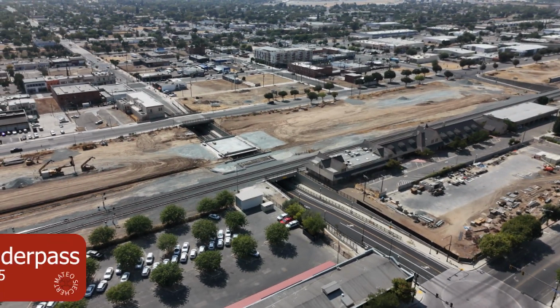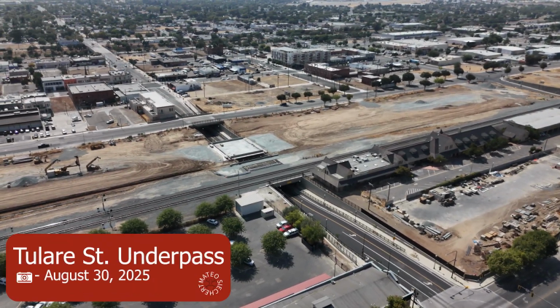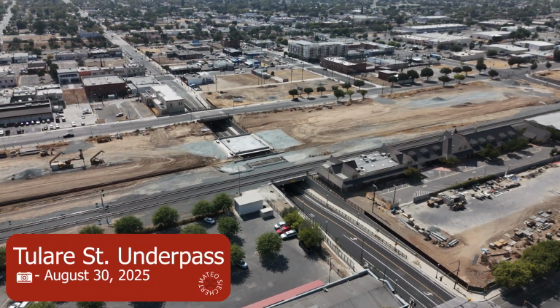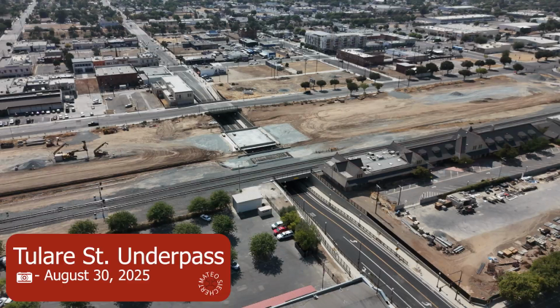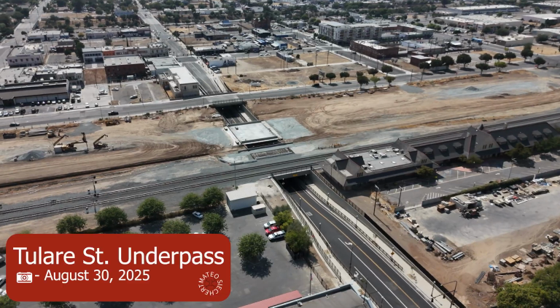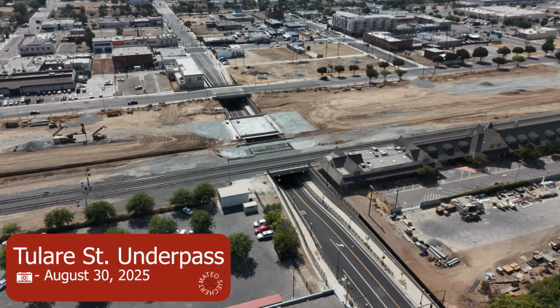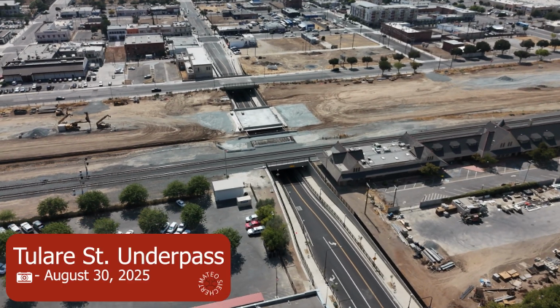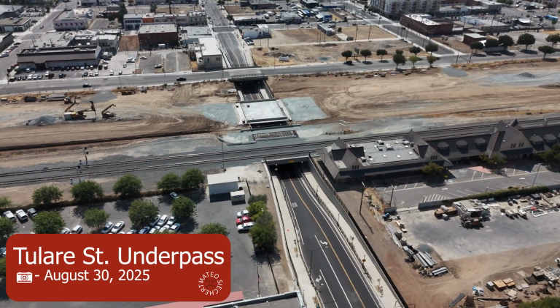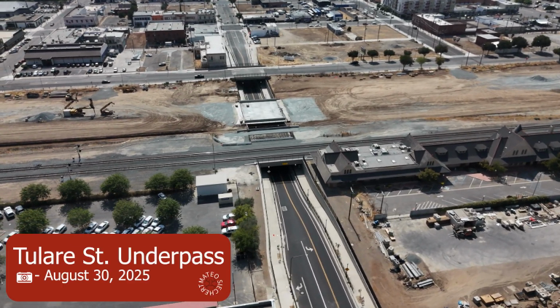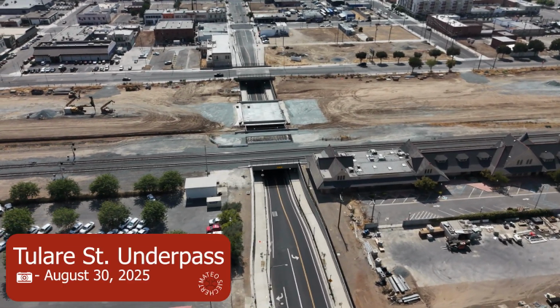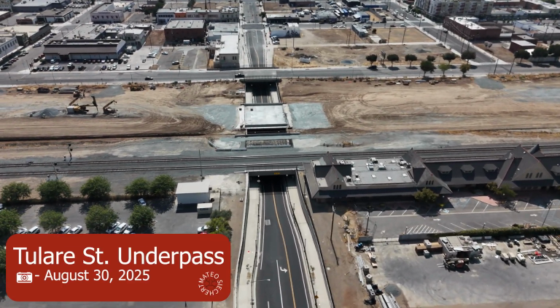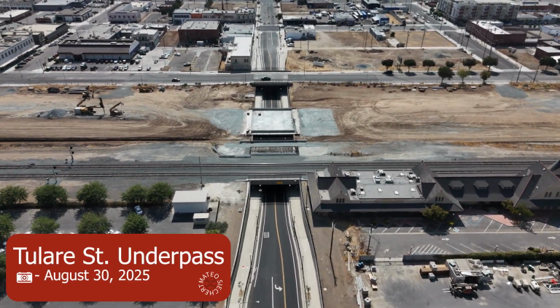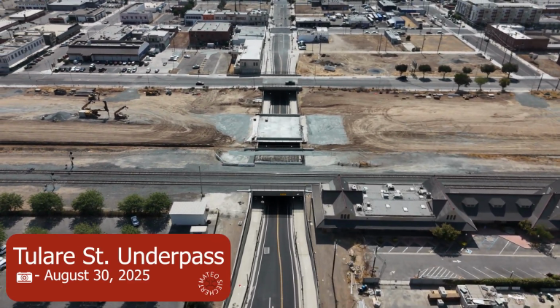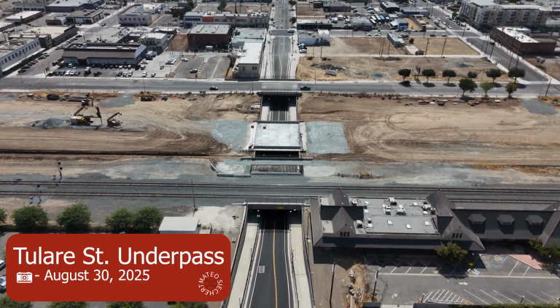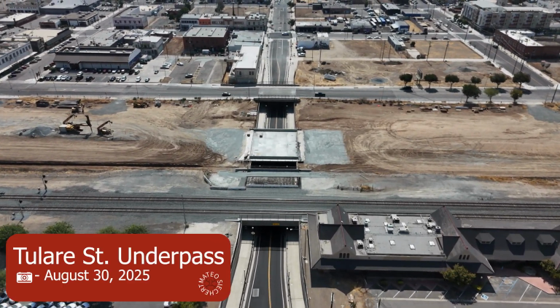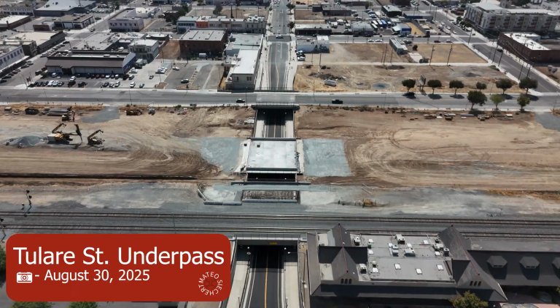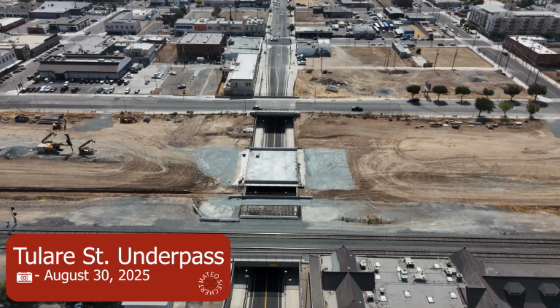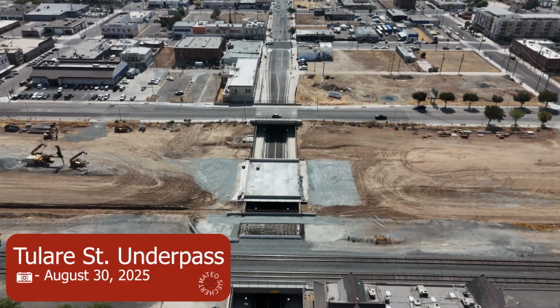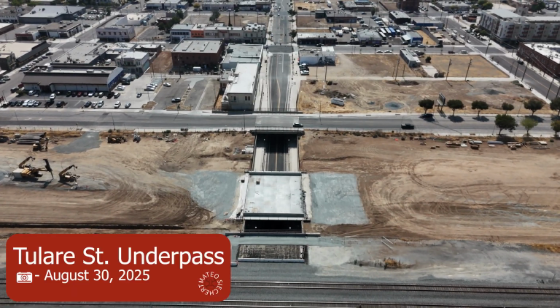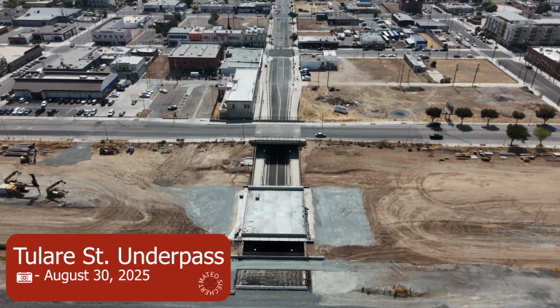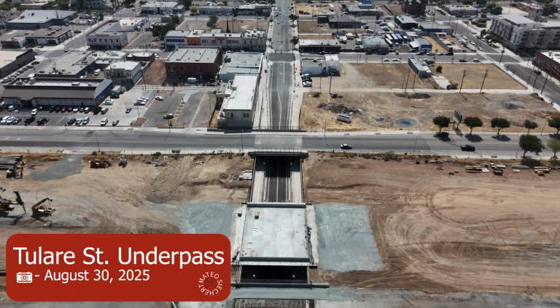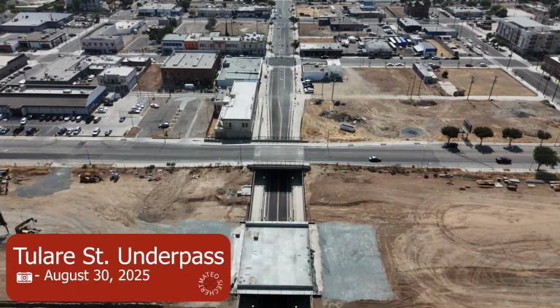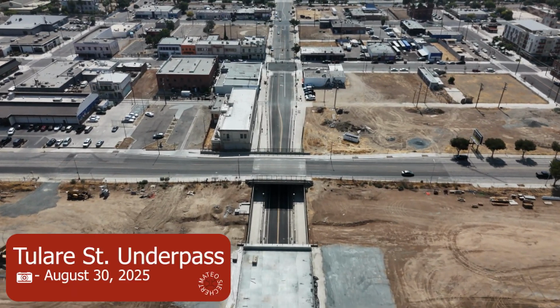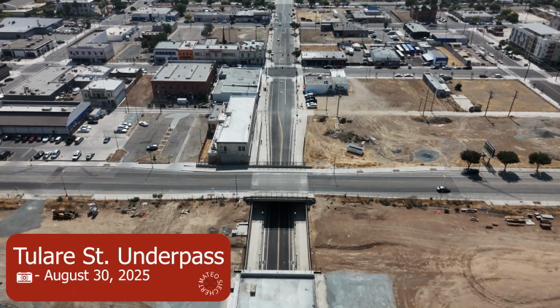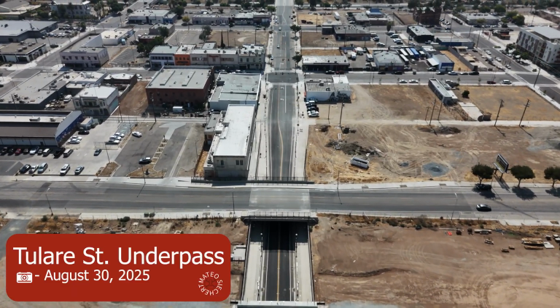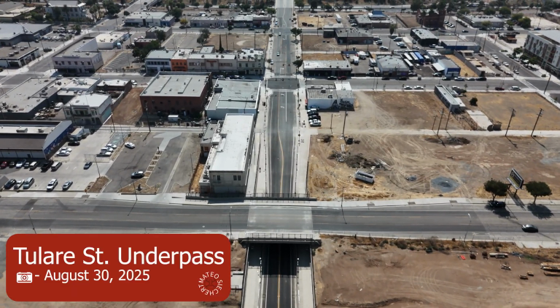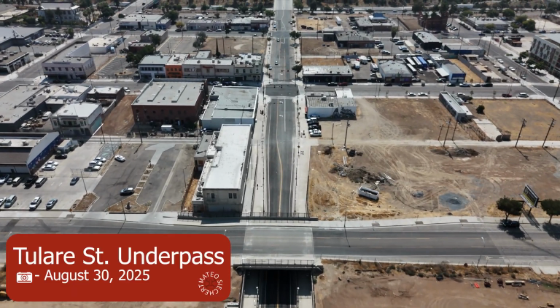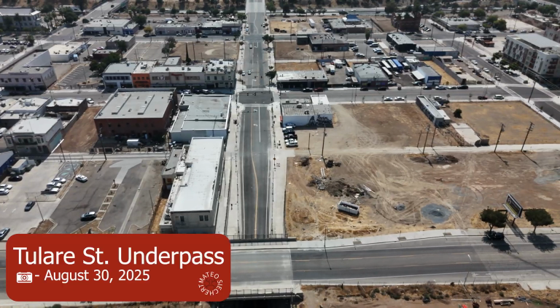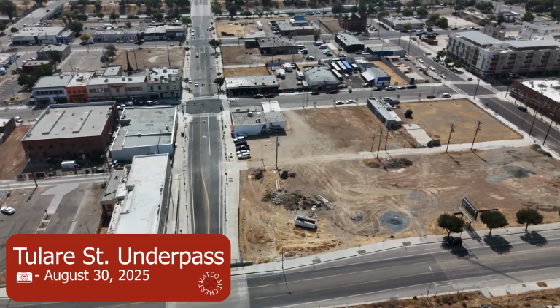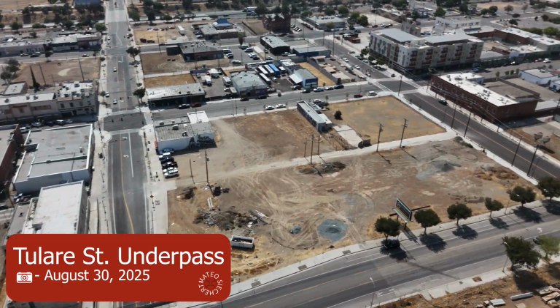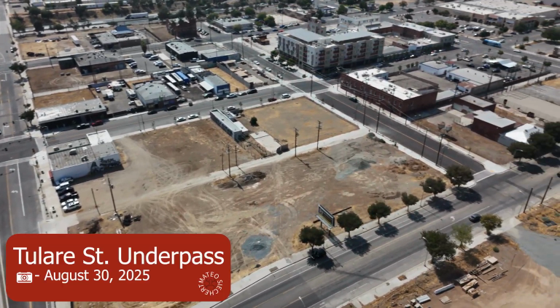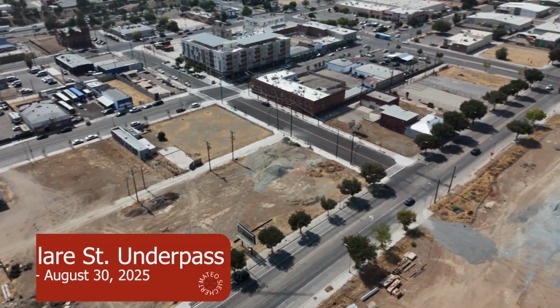I wasn't here for when this opened unfortunately, but on July 31st the California High Speed Rail Authority opened the long-awaited Tulare Street underpass, which I filmed here. It seems like they're getting ready for guideway on top of Tulare Street, but we'll keep an eye on that.